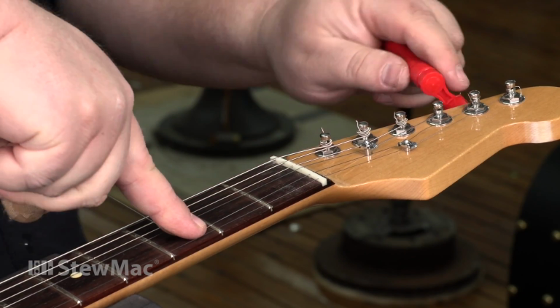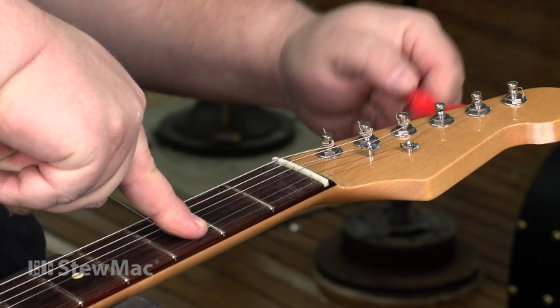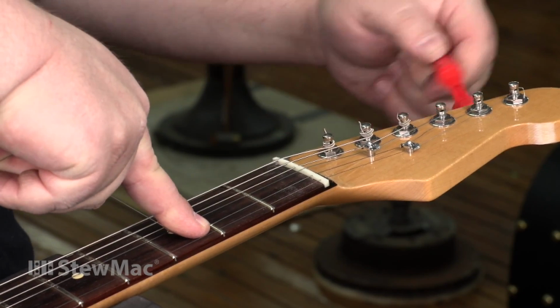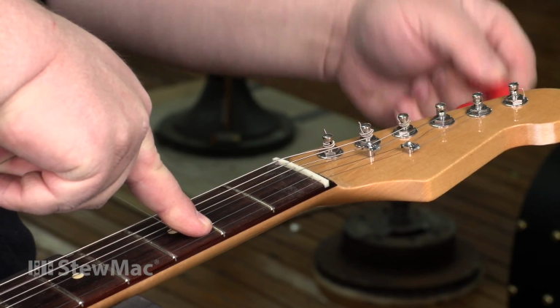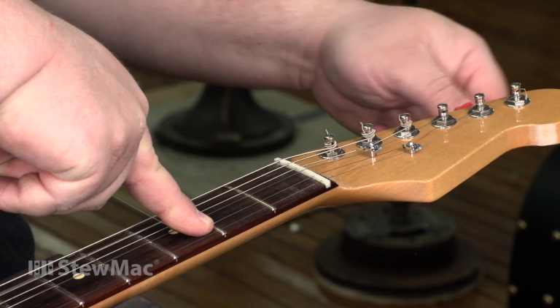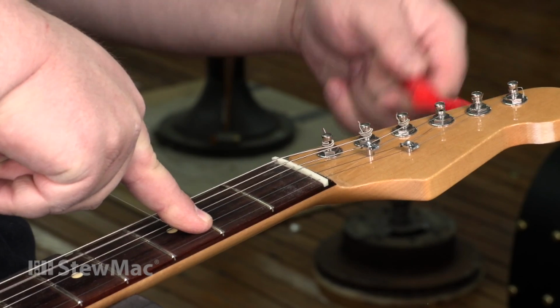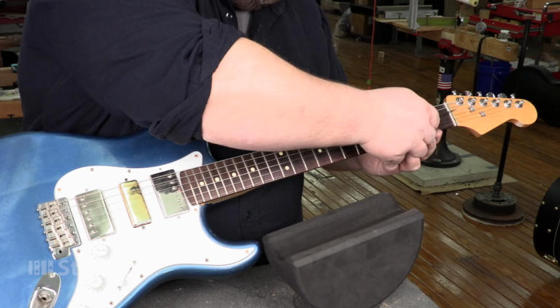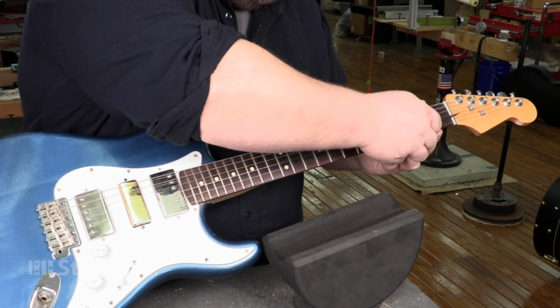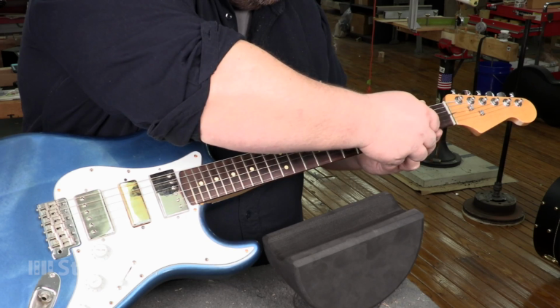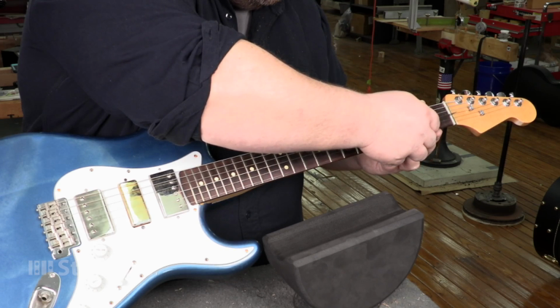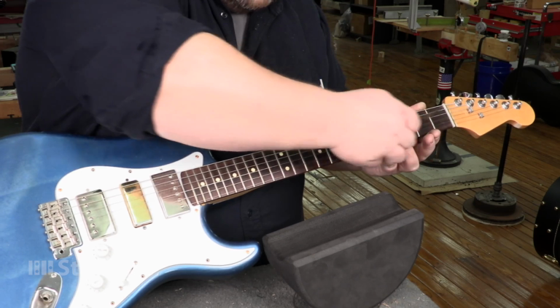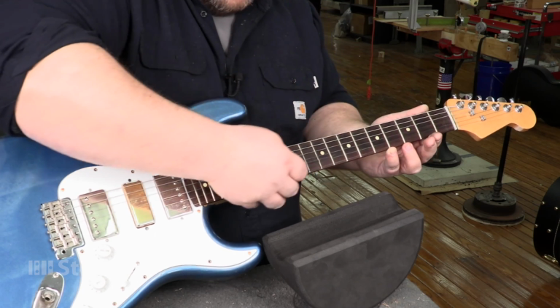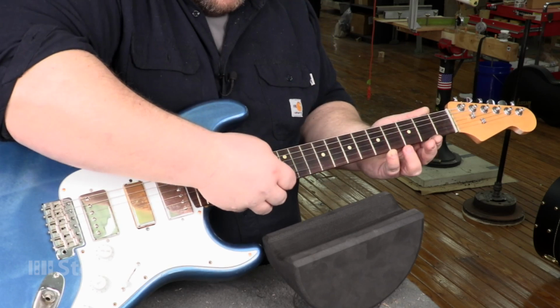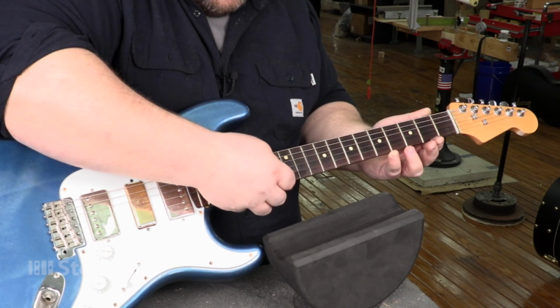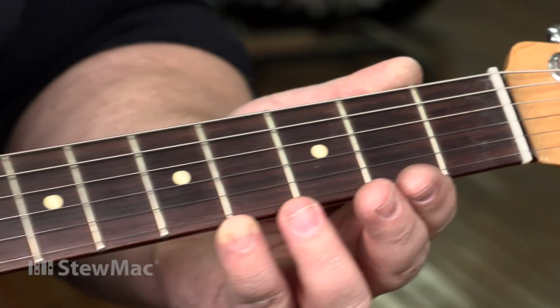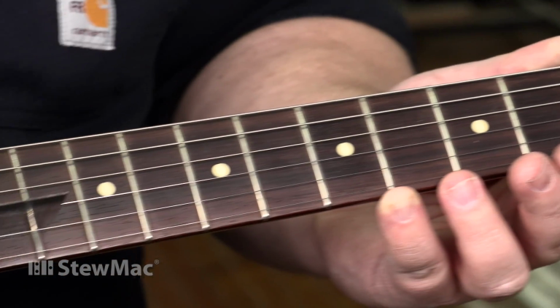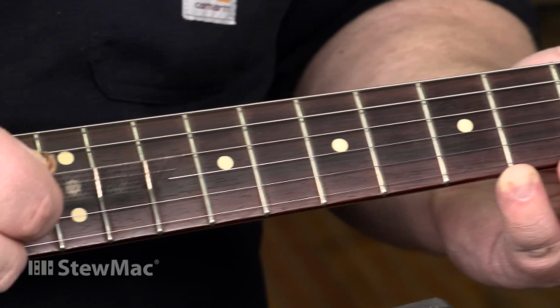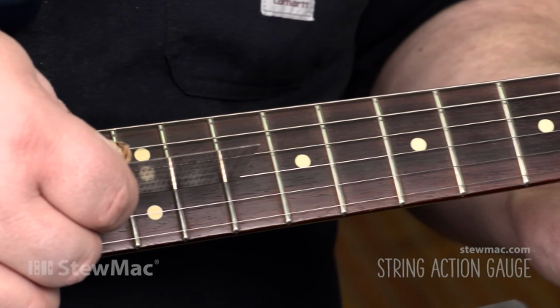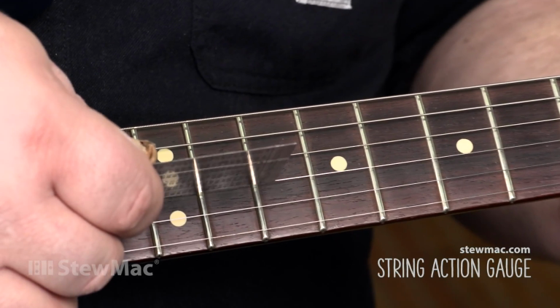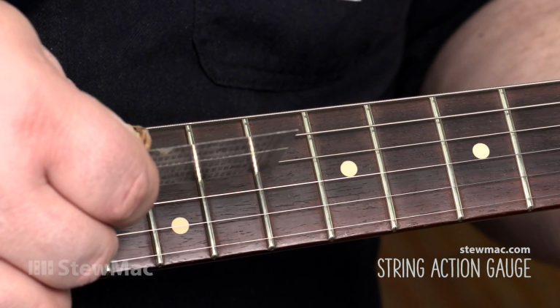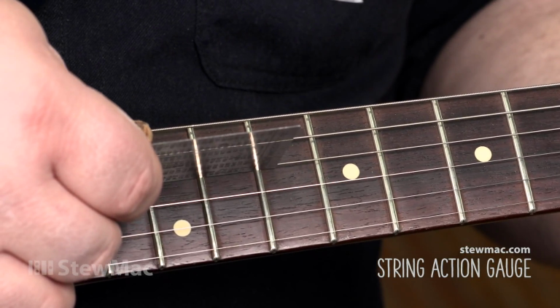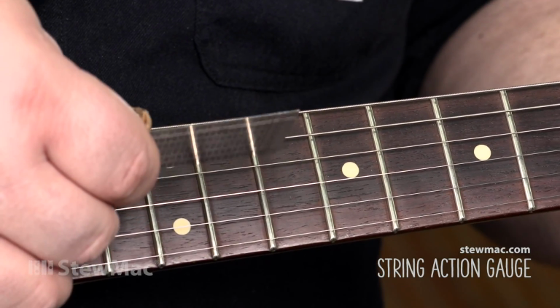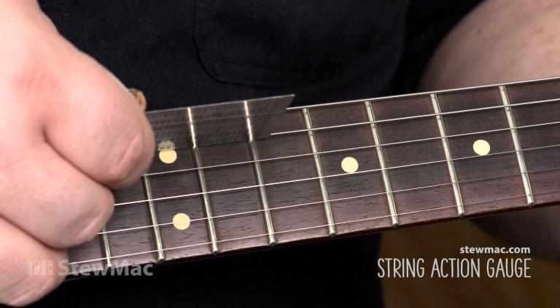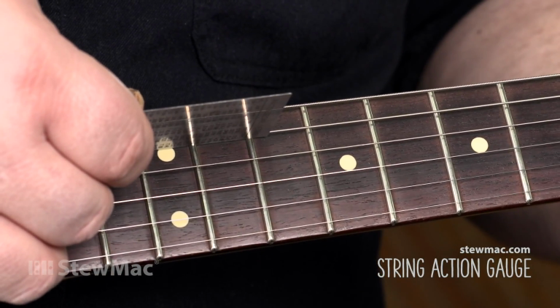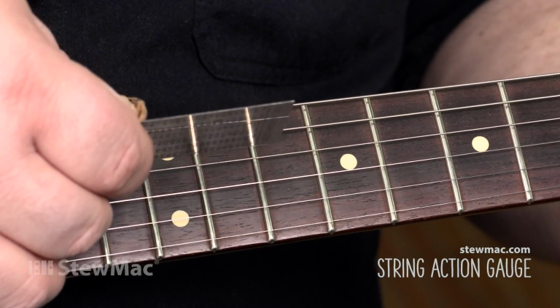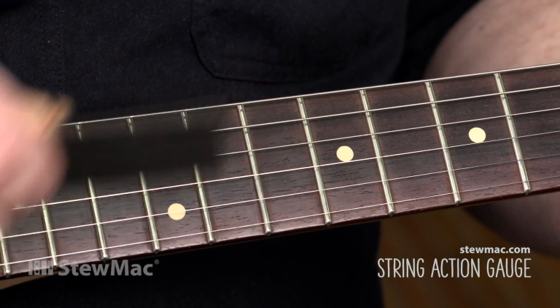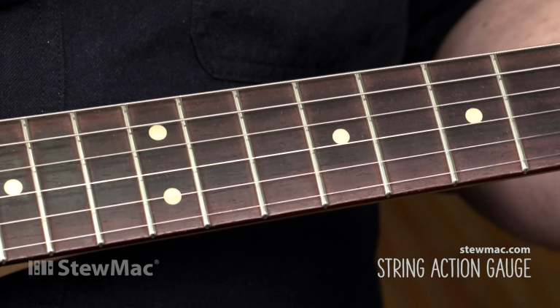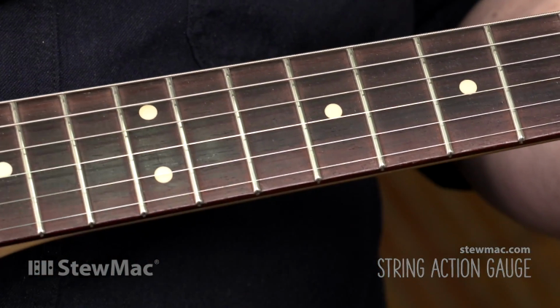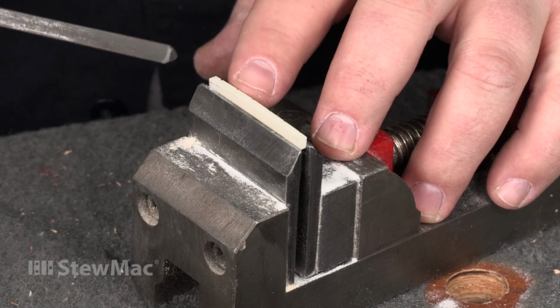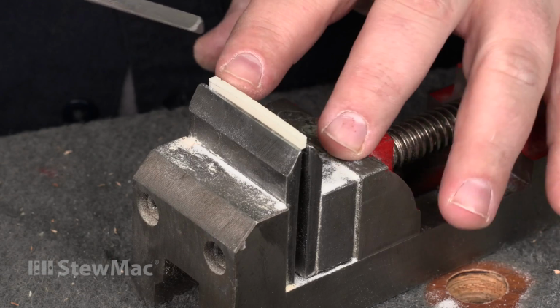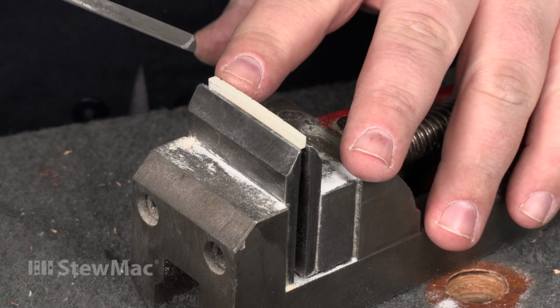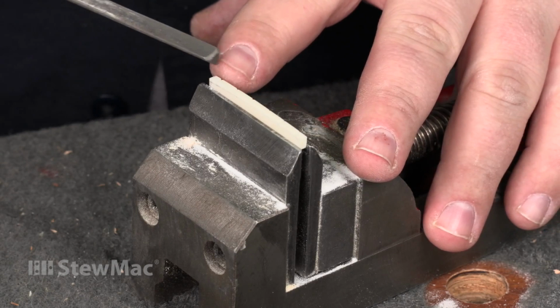I have the guitar strung back up to pitch. I need to check my first fret action and my twelfth fret action — you want to go down and check each individual string. This looks good. We're ready to shape and polish this nut.